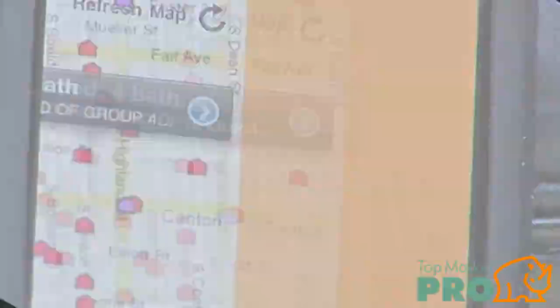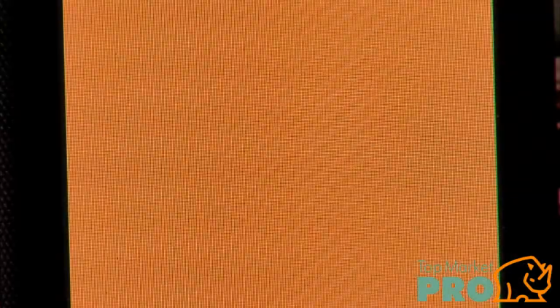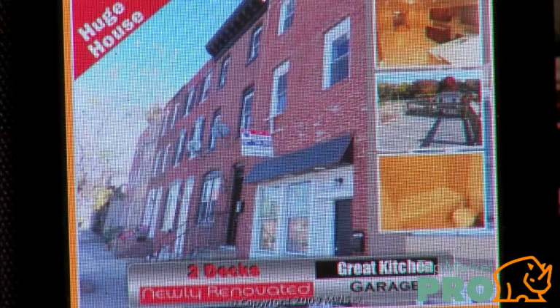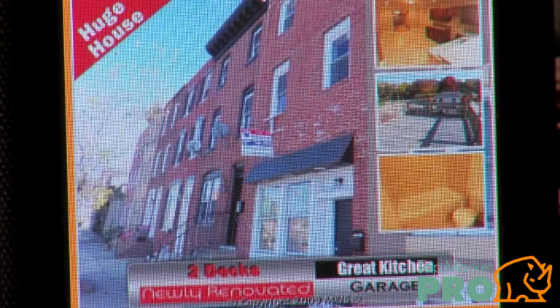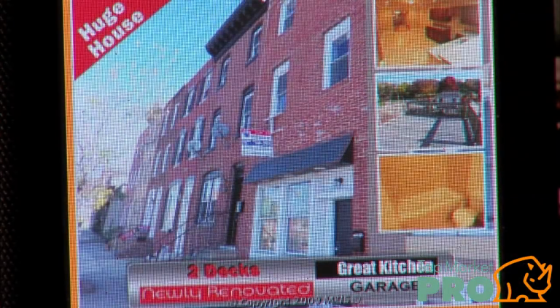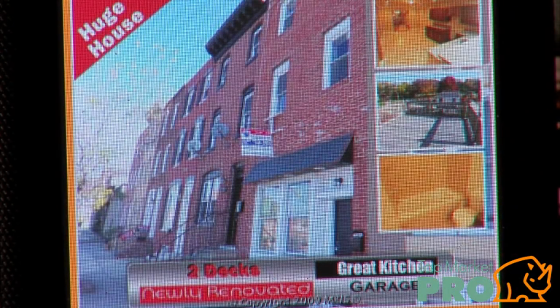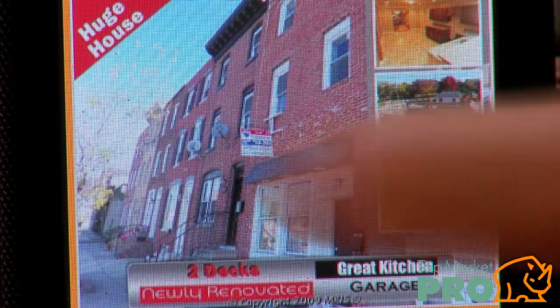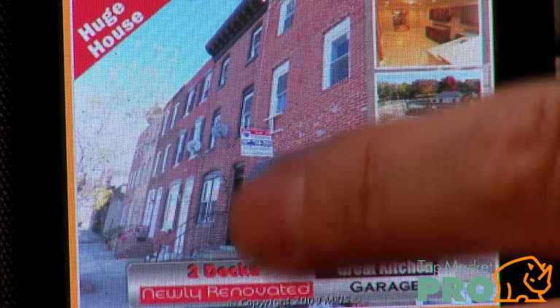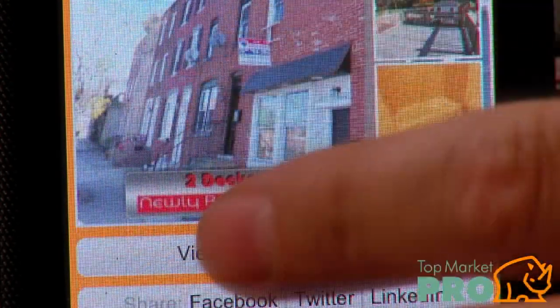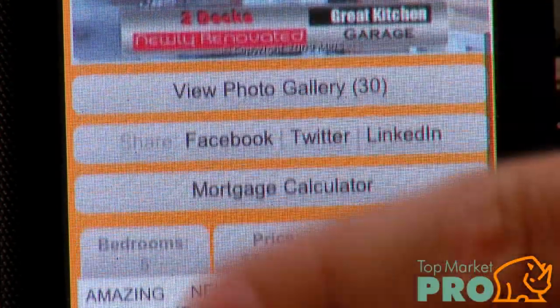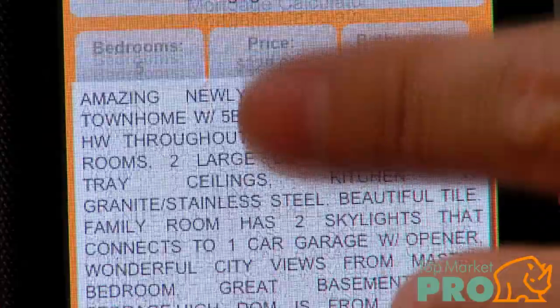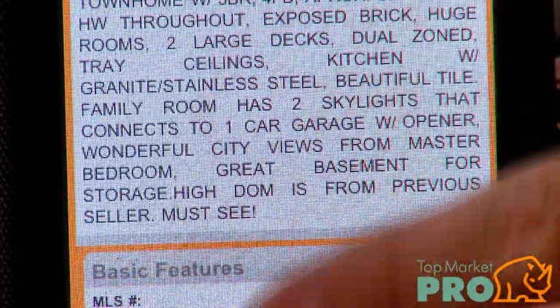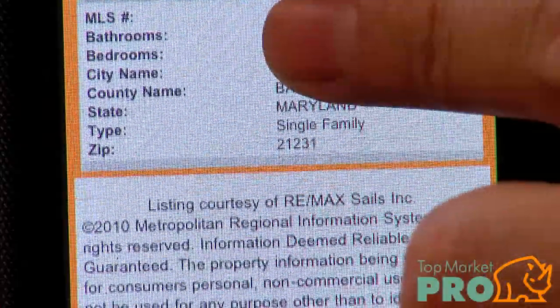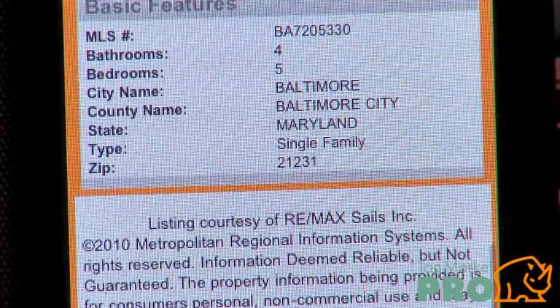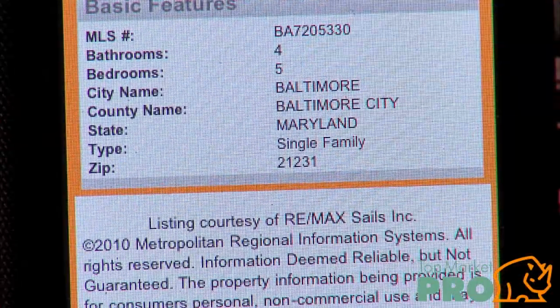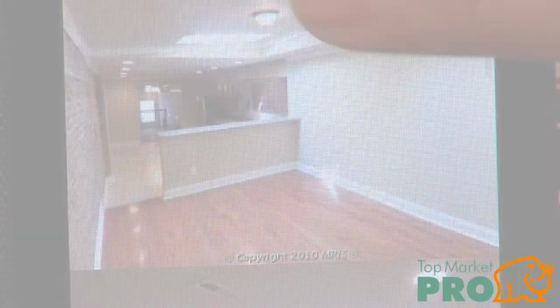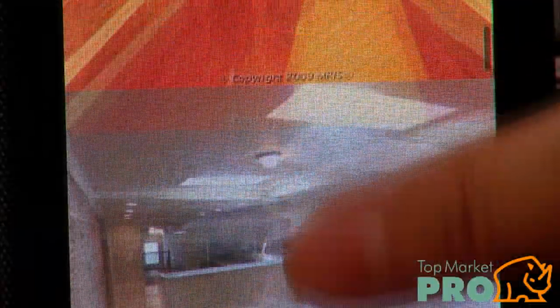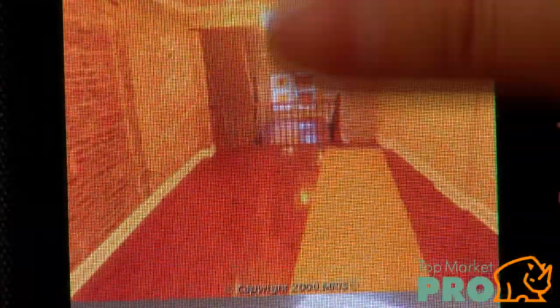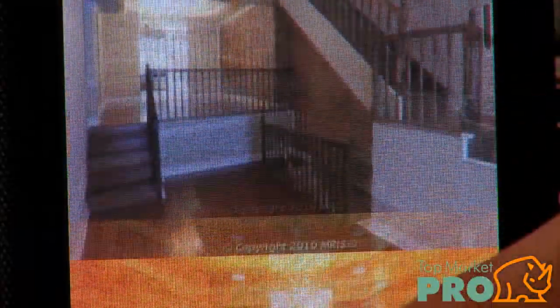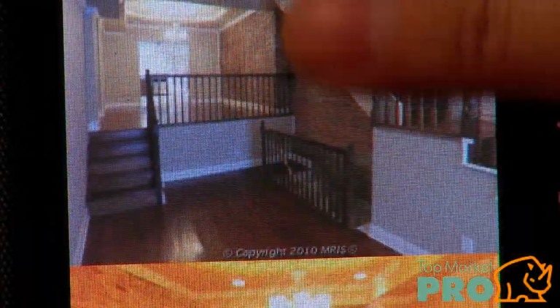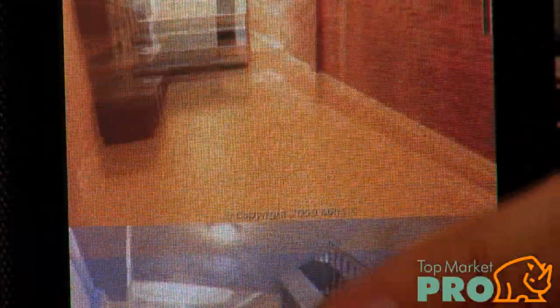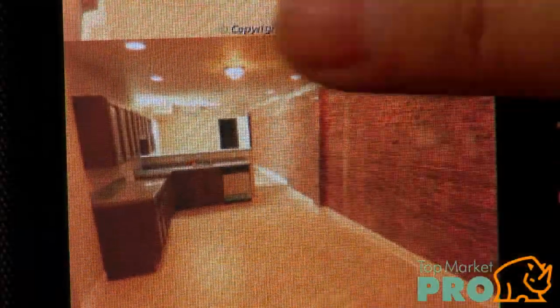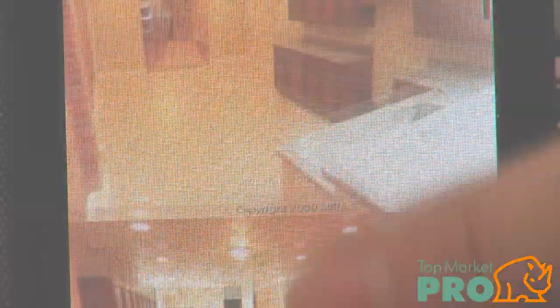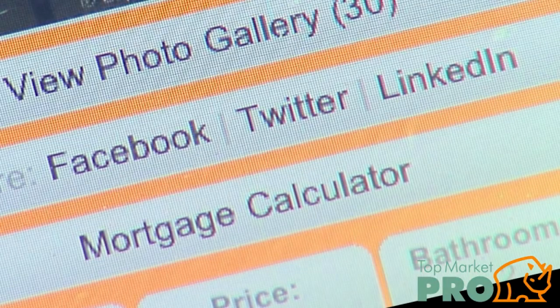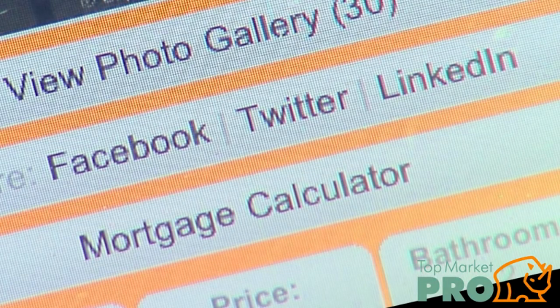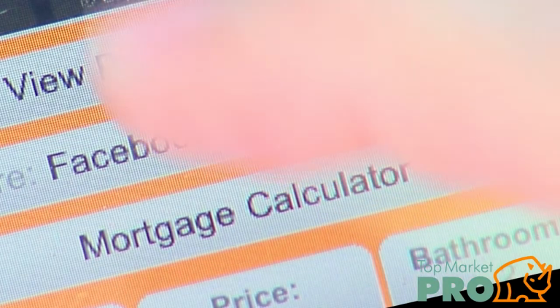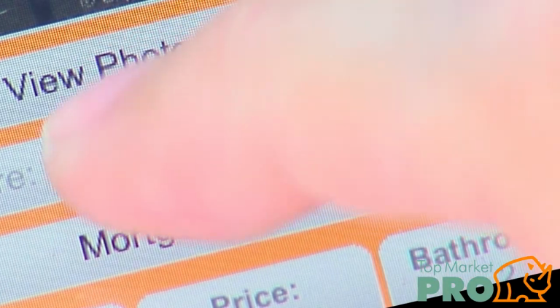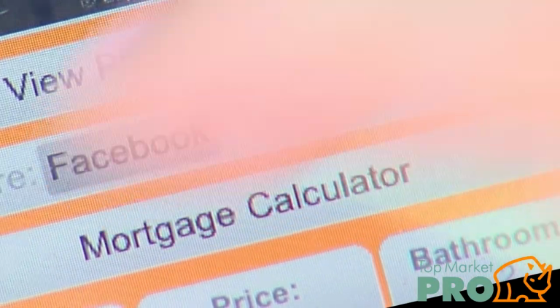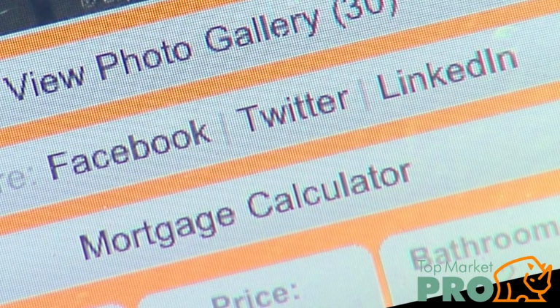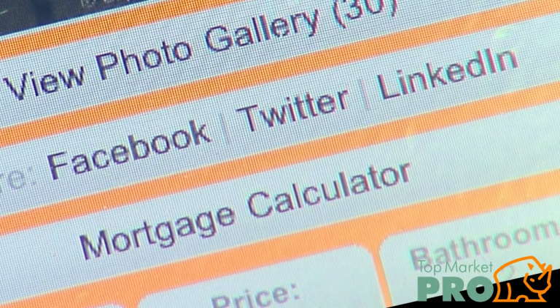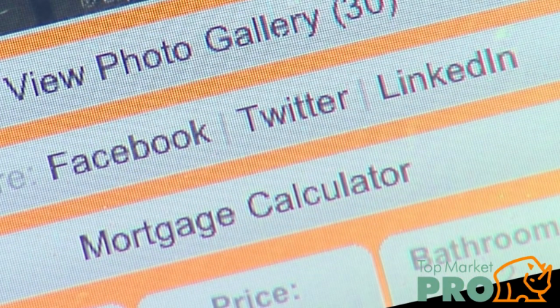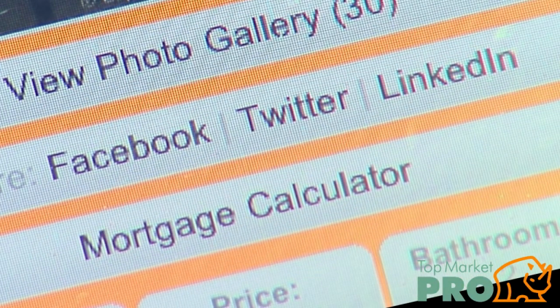Tap the icon and go deeper to find an exterior photo, followed by all the key information: bedrooms, bathrooms, price, square feet. Then, want to see more? How about all the photos? How about a mortgage calculator? How about a way to share the listing with others on Facebook, Twitter, and LinkedIn?